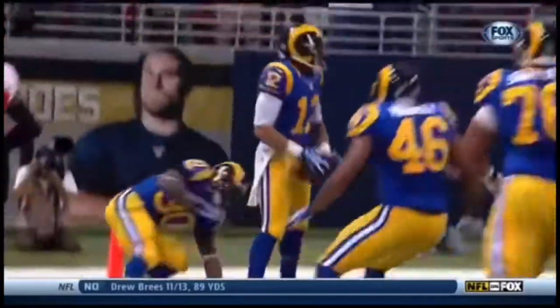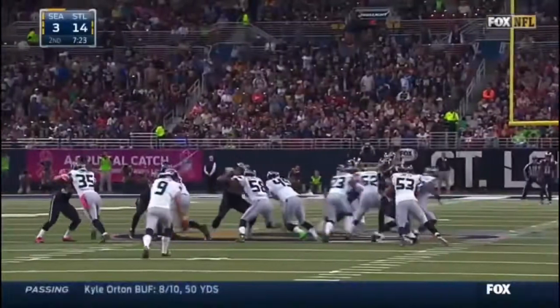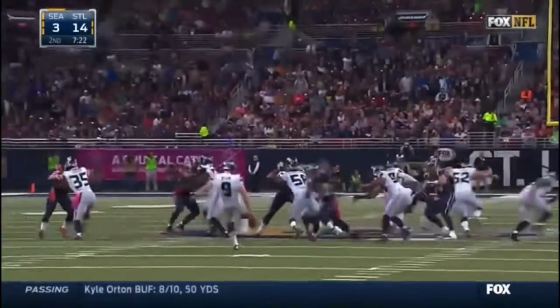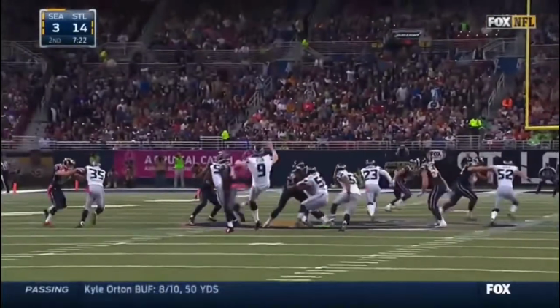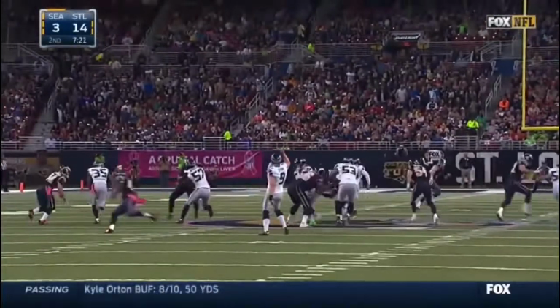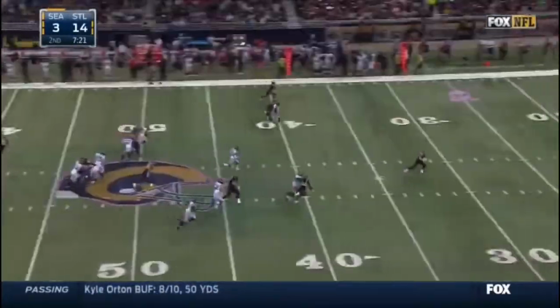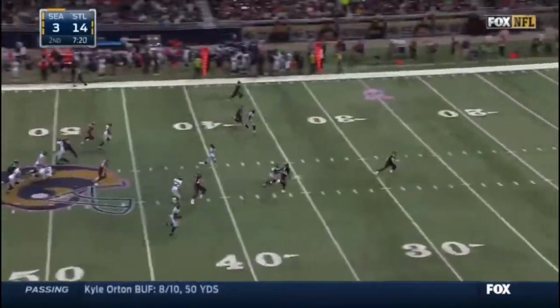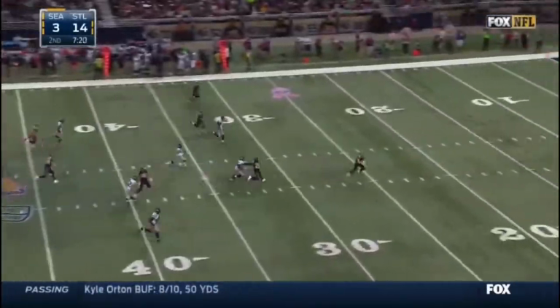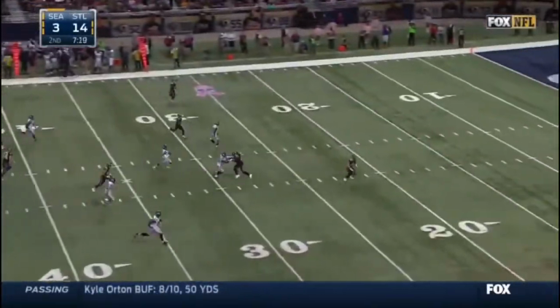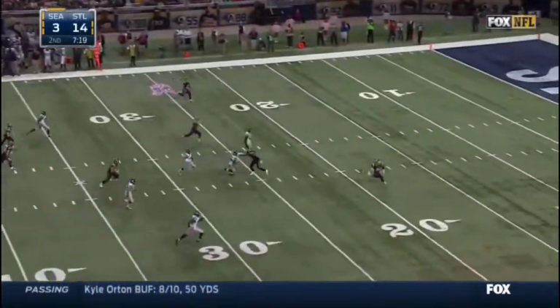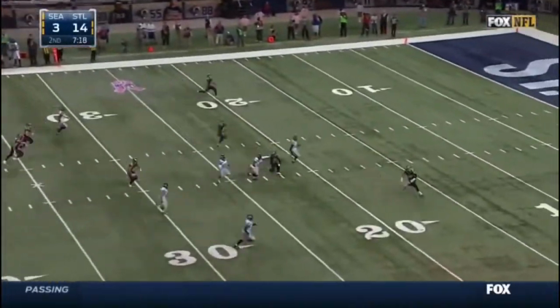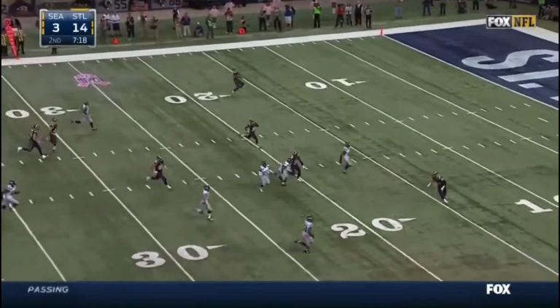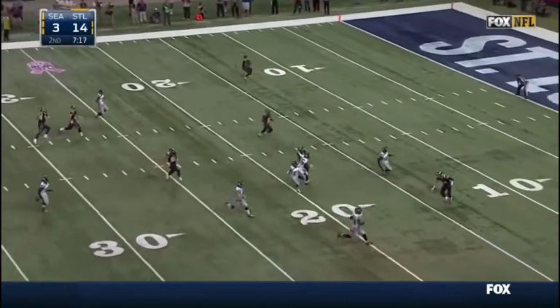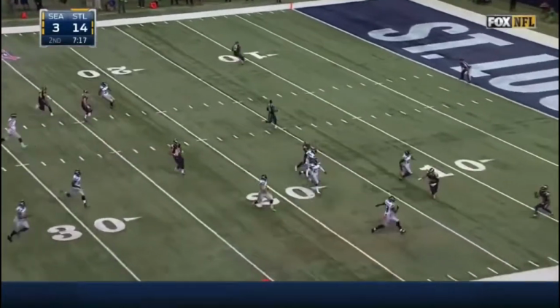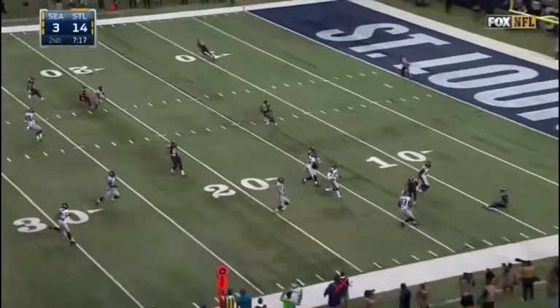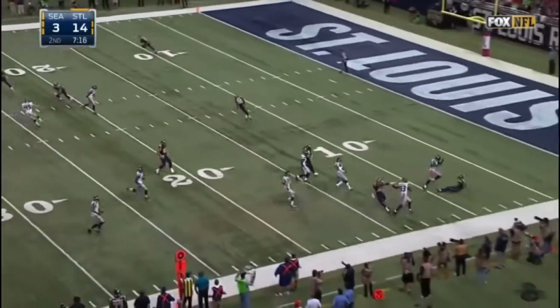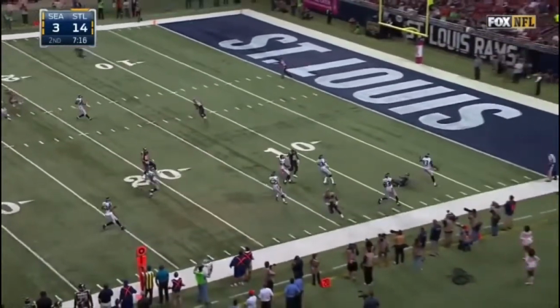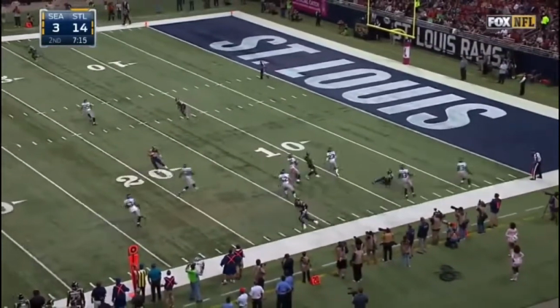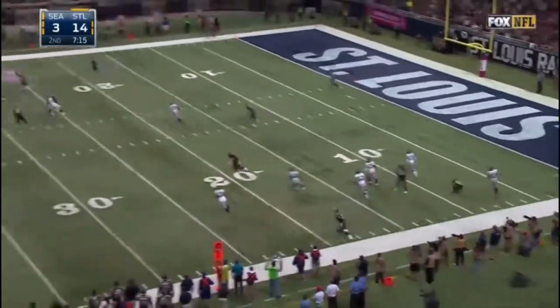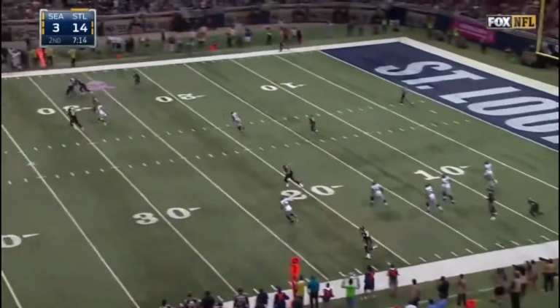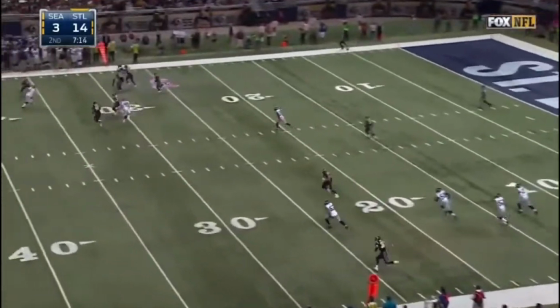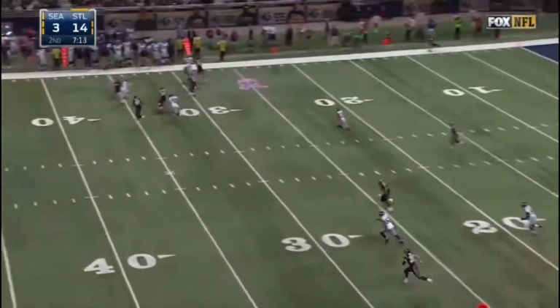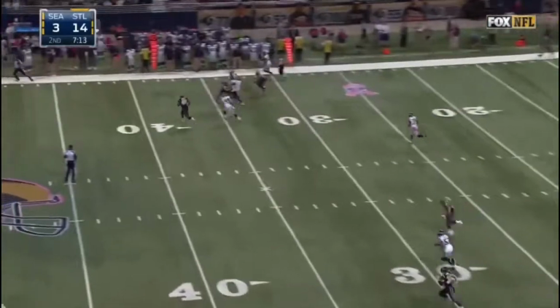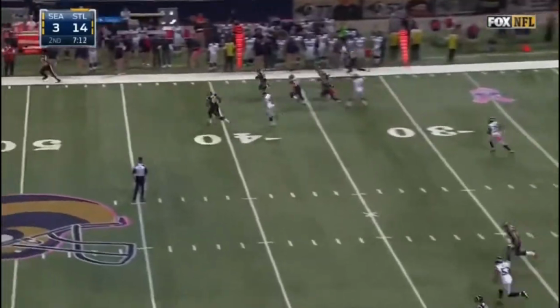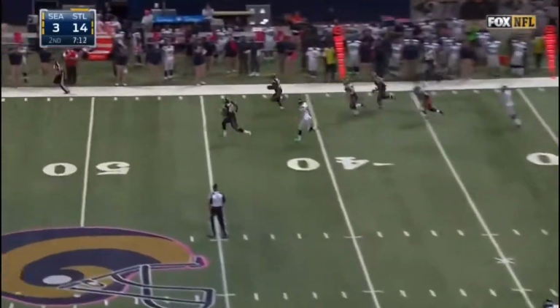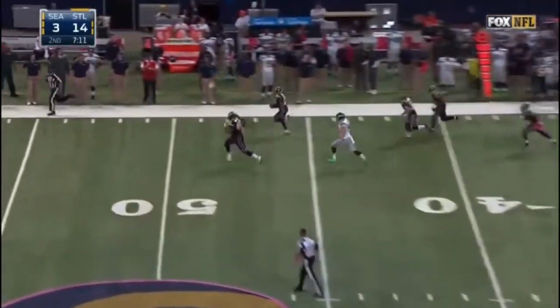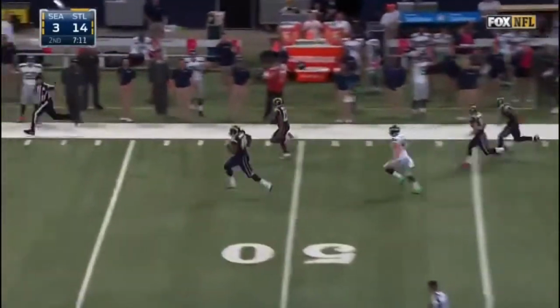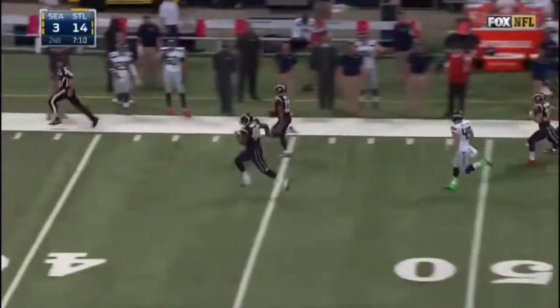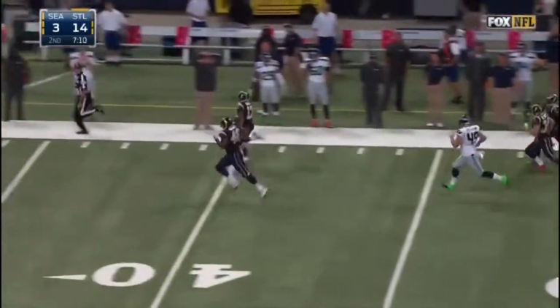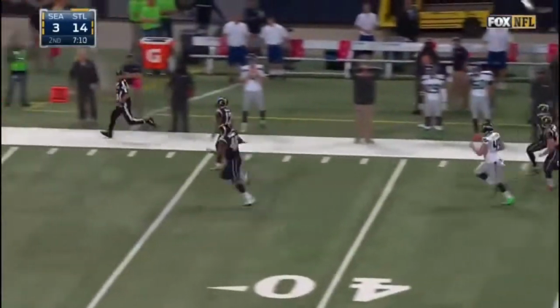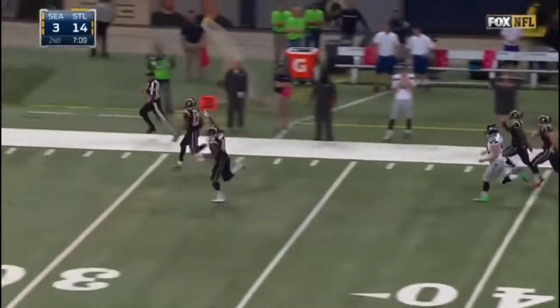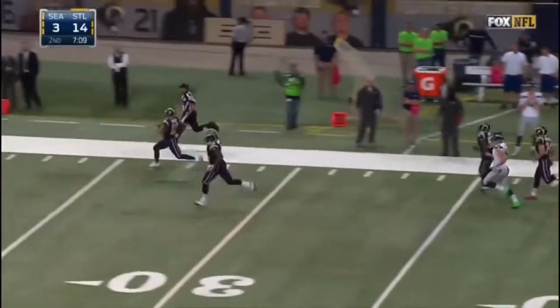John Ryan has to punt. Now watch everybody — they're all going to chase Tavon Austin in your lower right-hand corner. The problem is the punt went the other way to Stedman Bailey. Oh, that was brilliant, this is a brilliant coaching job right here to come up with this design.